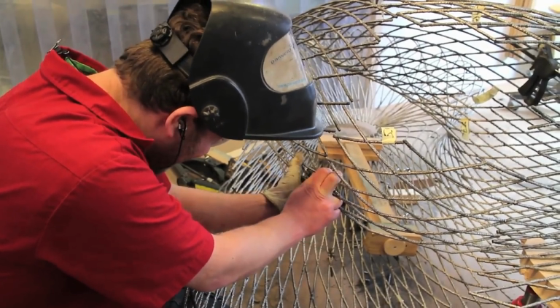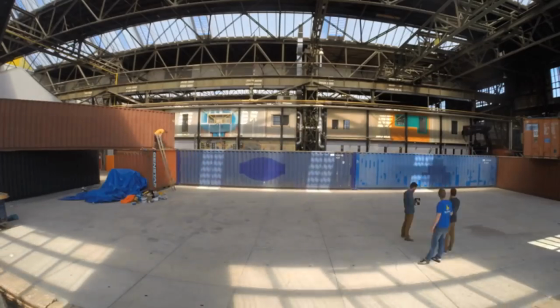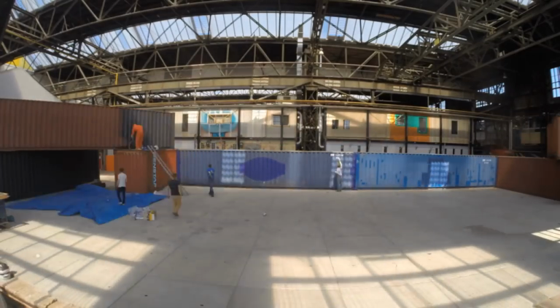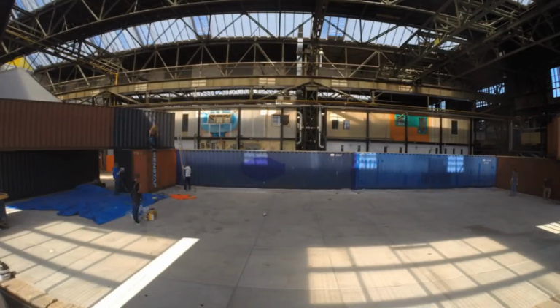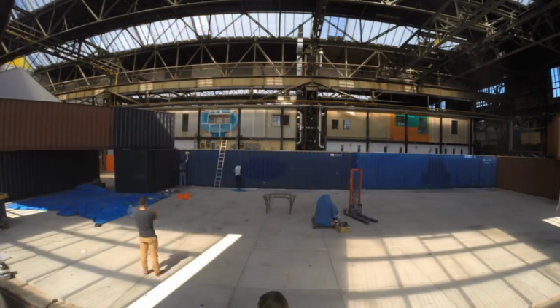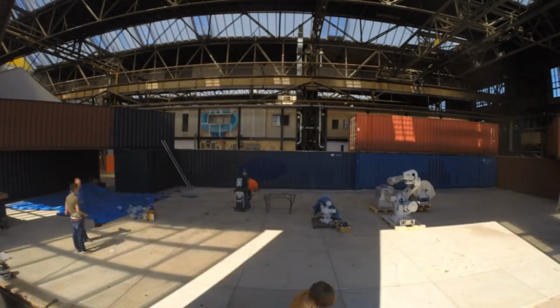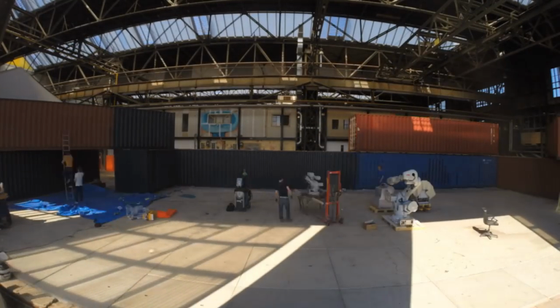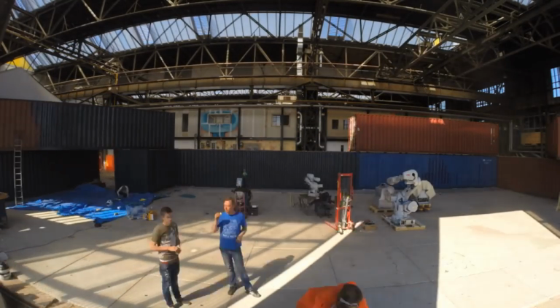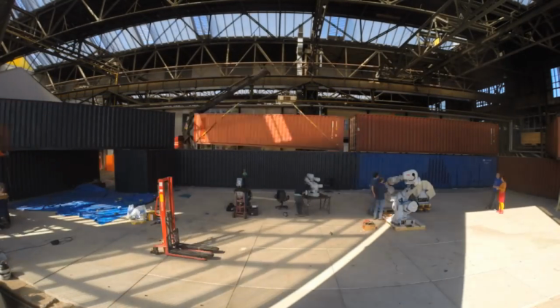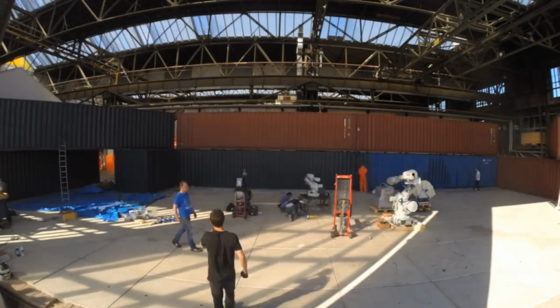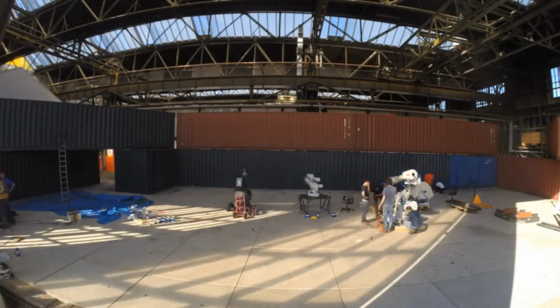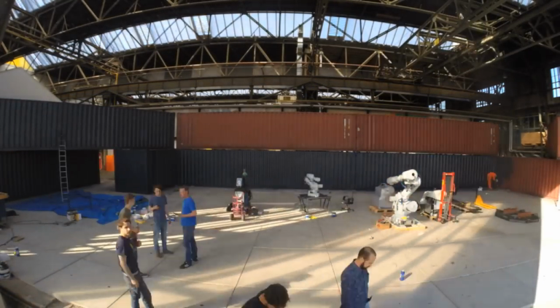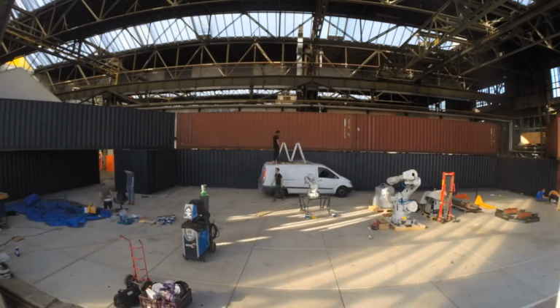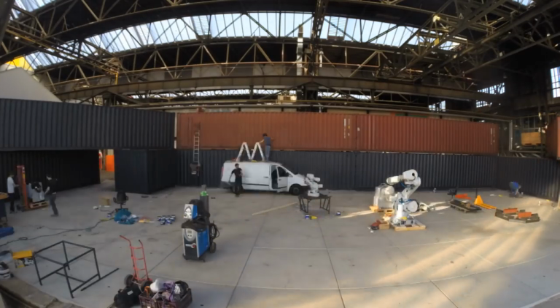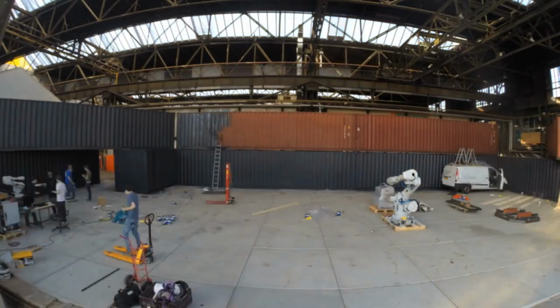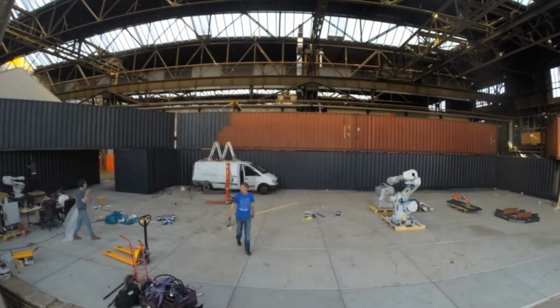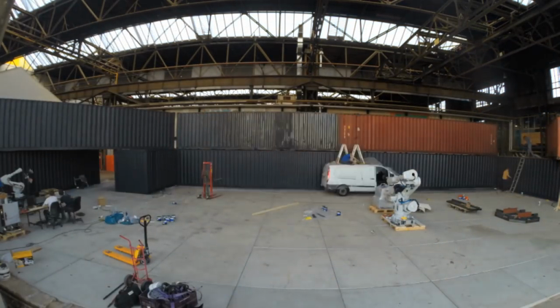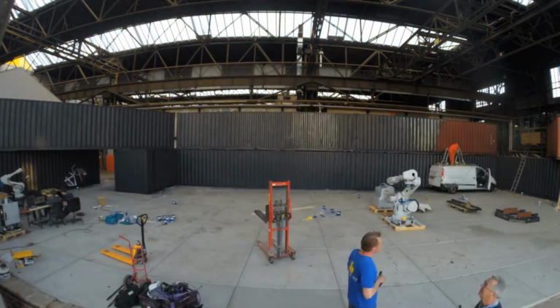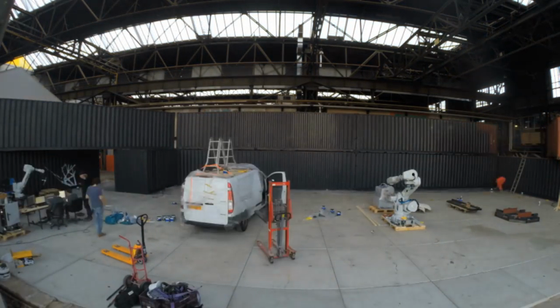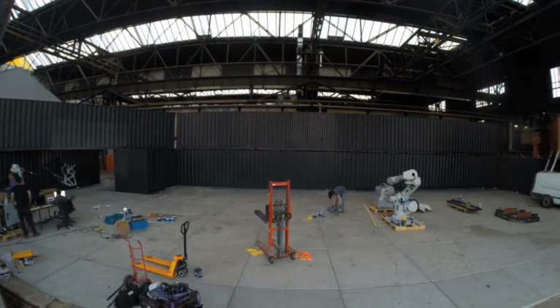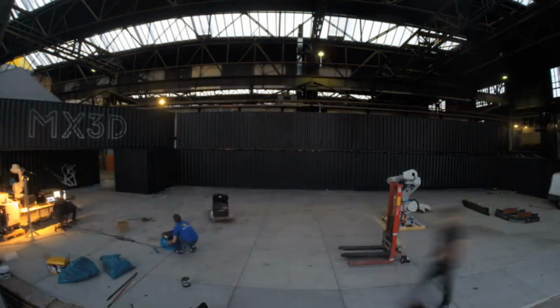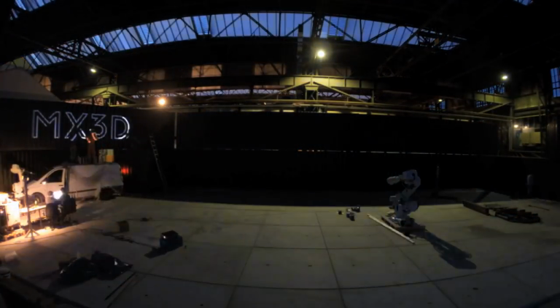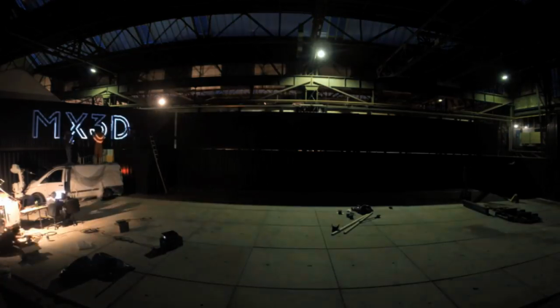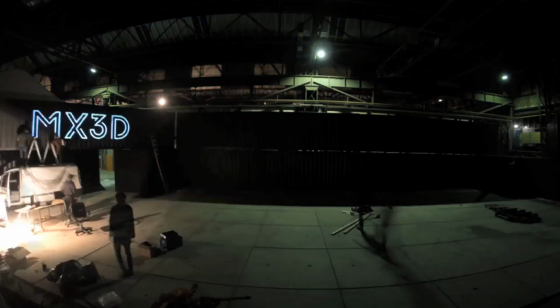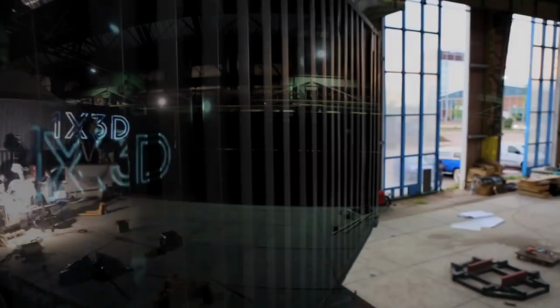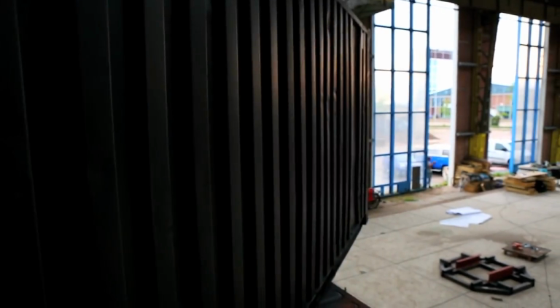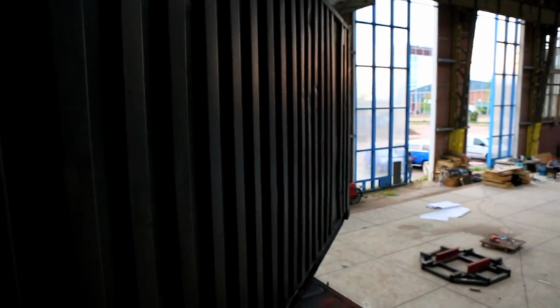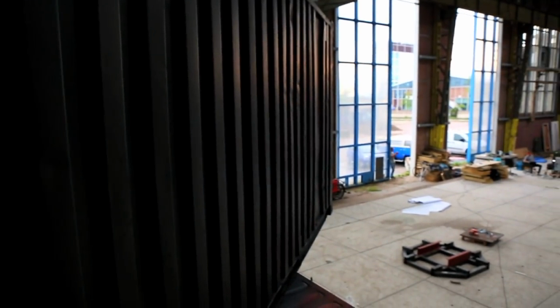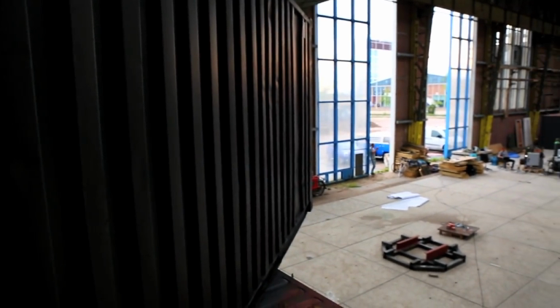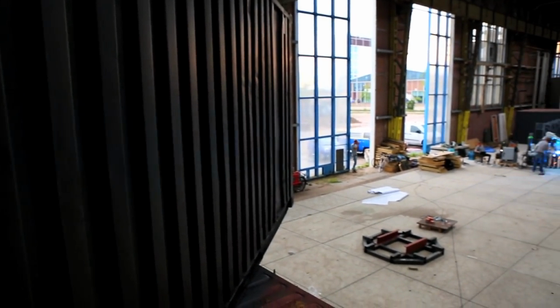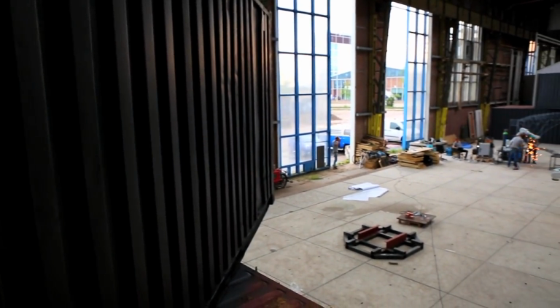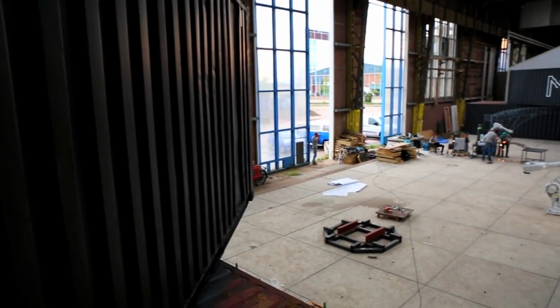And now, we are ready for the ultimate poster project, to test all facets of this highly promising printing technology. A large-scale object that is functional and meaningful. We are going to print a steel bridge in Amsterdam.